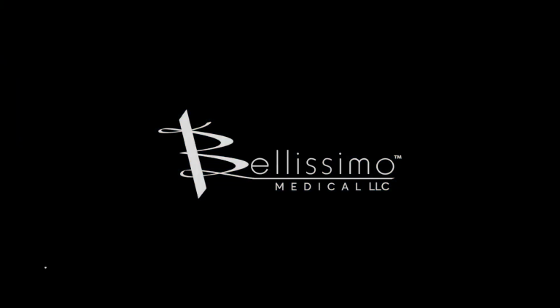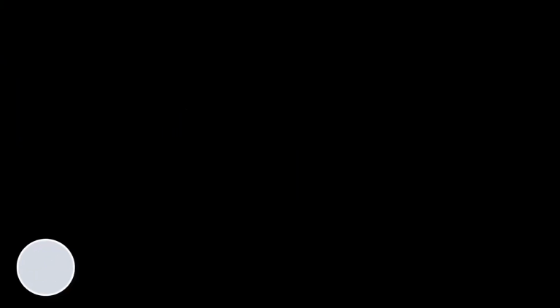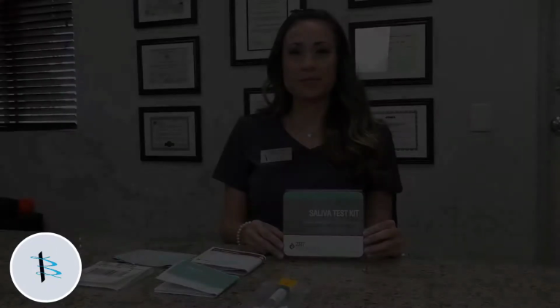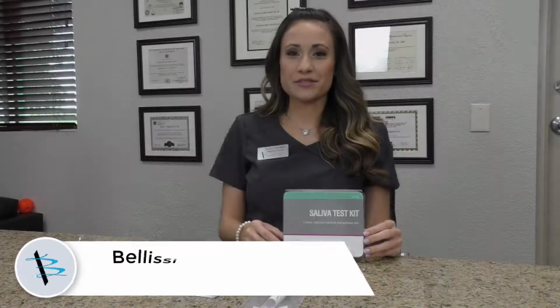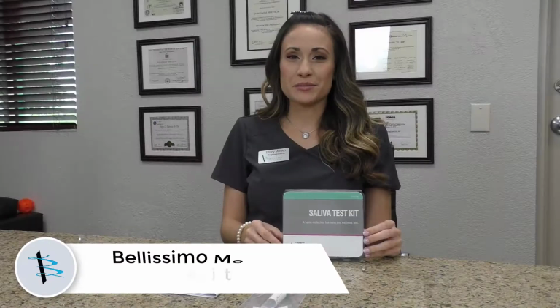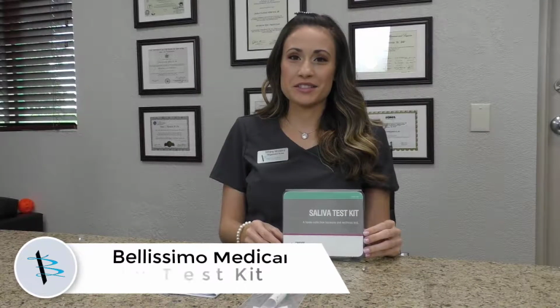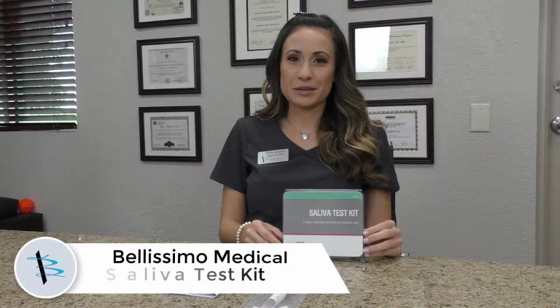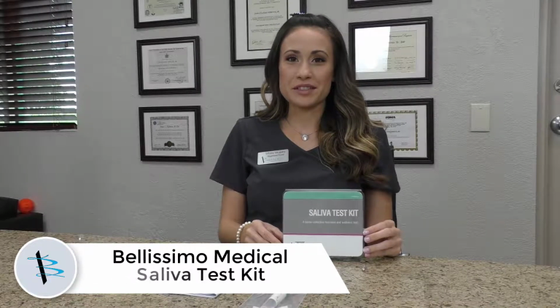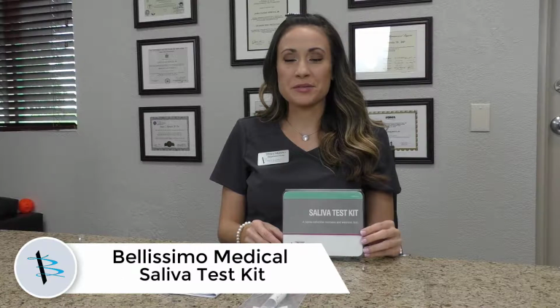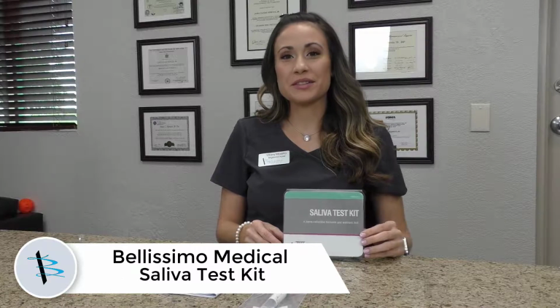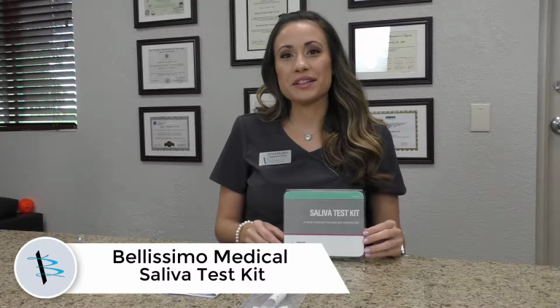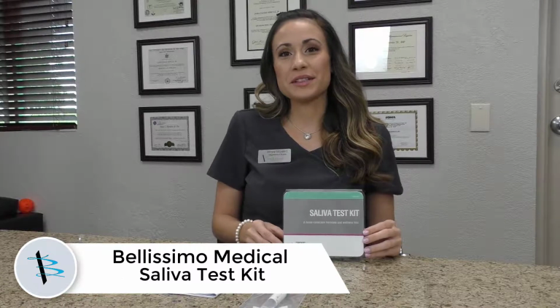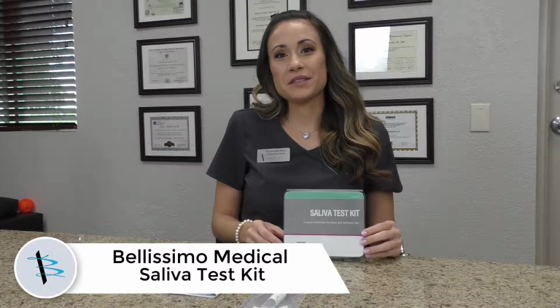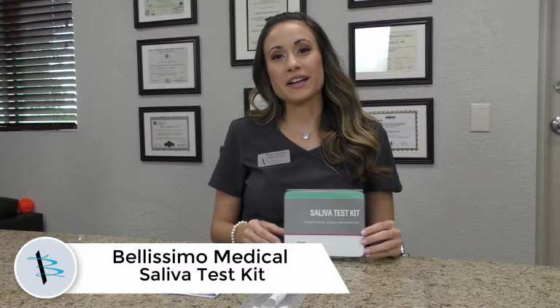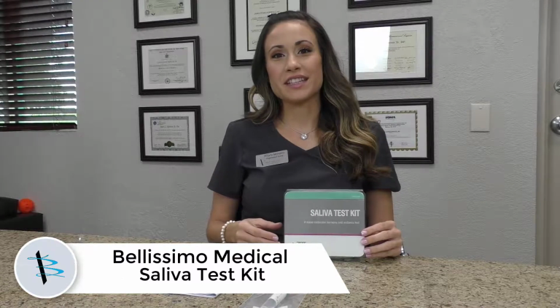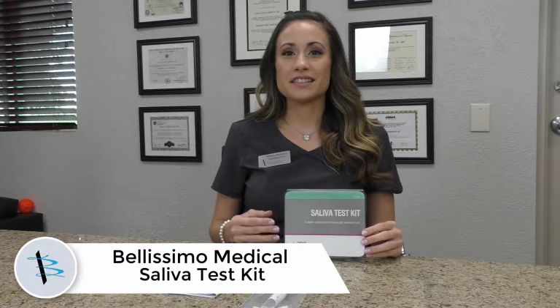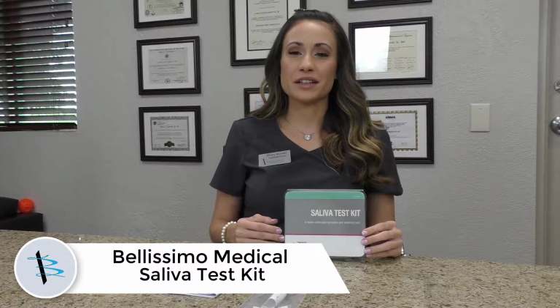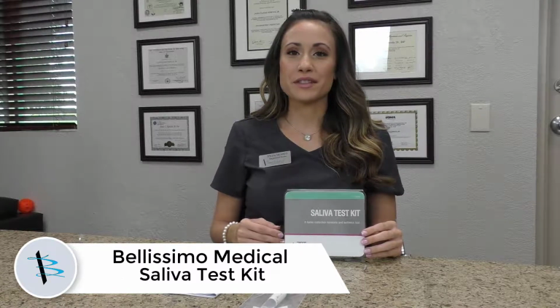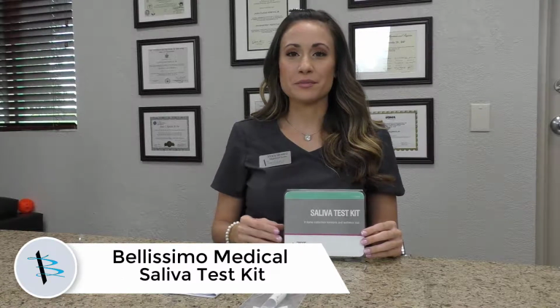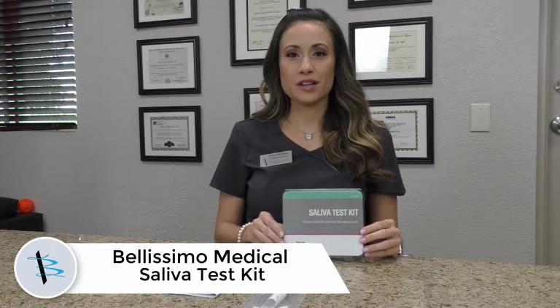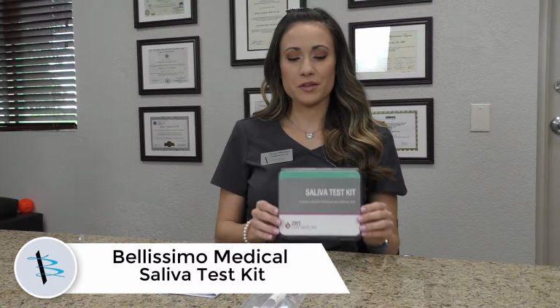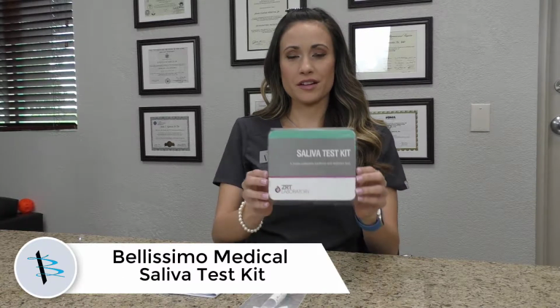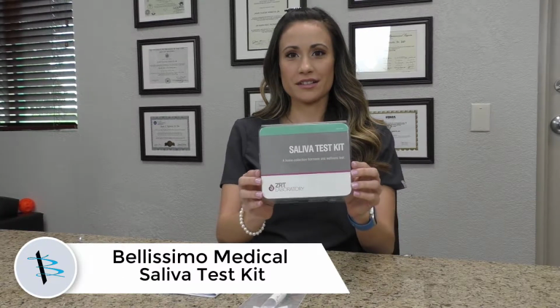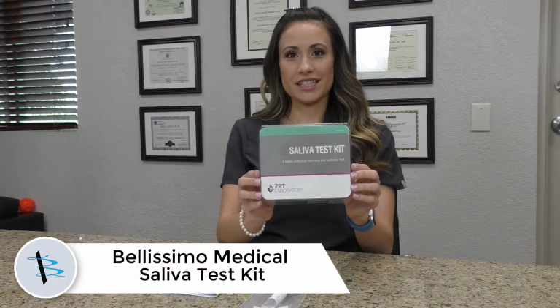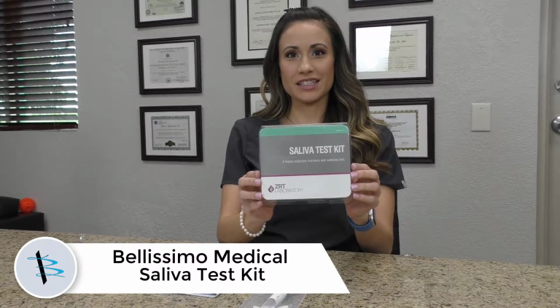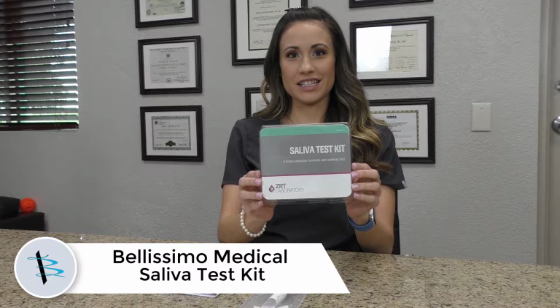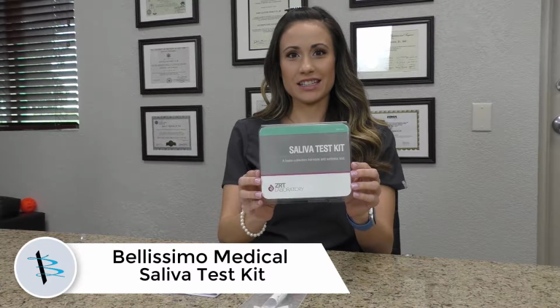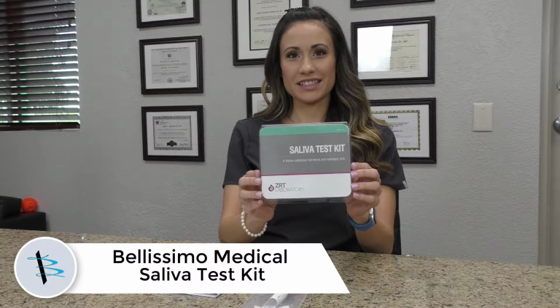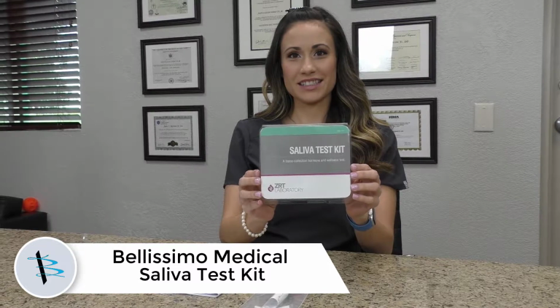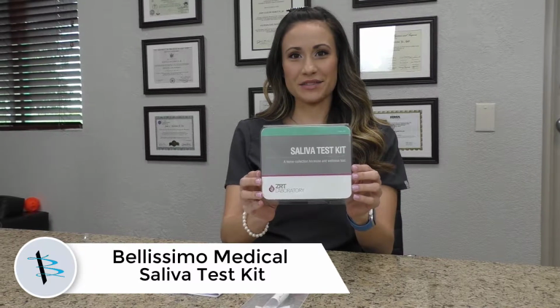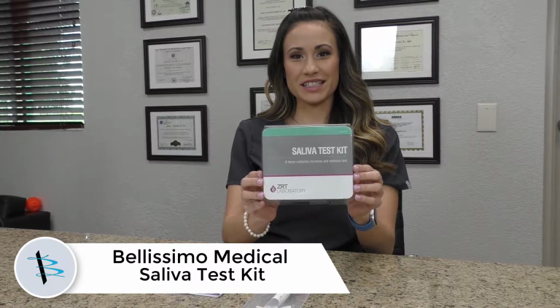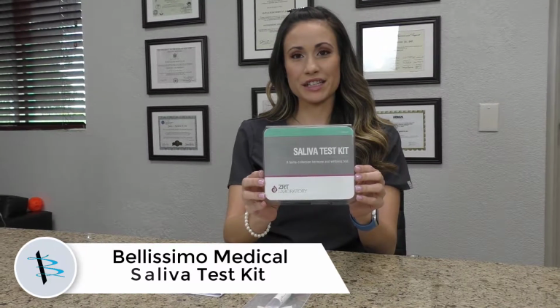Hi, my name is Tiffany. I'm a nurse here at Bellissimo Medical and I'm going to go through how to take a saliva sample with our ZRT saliva test kit.